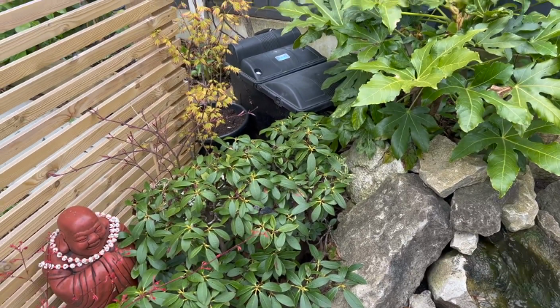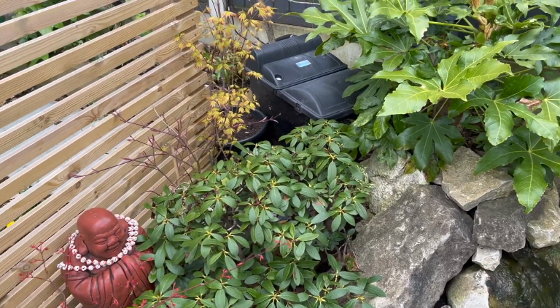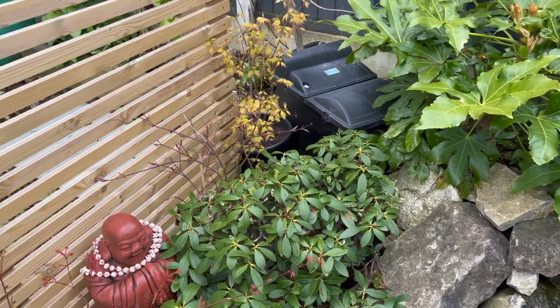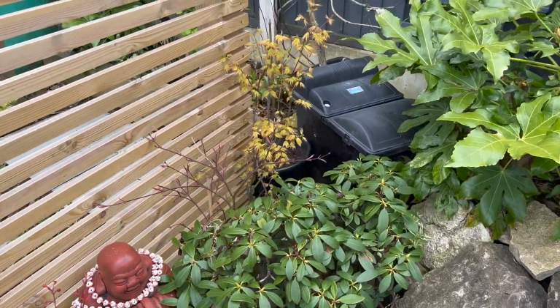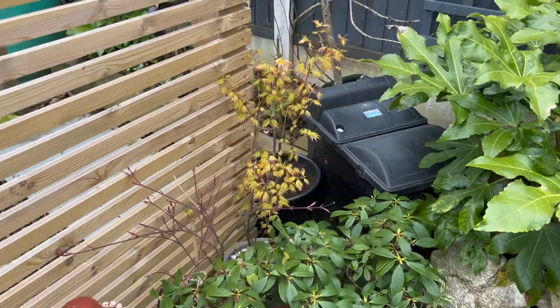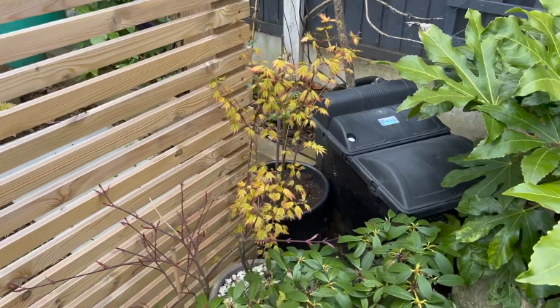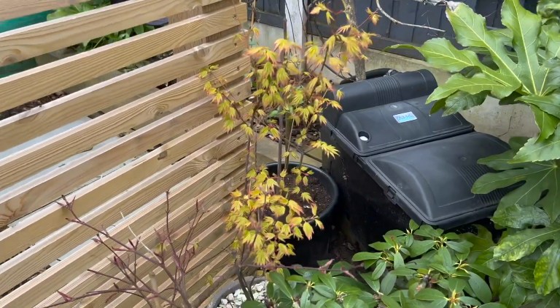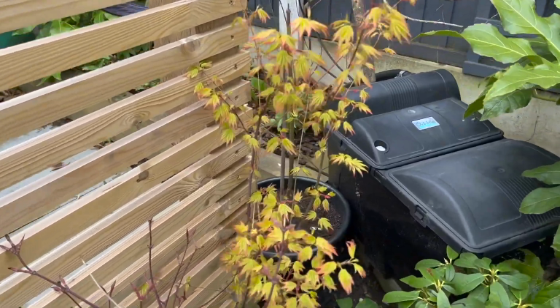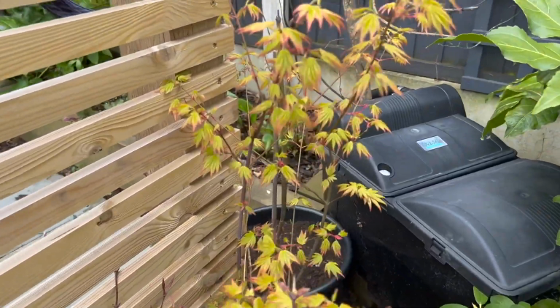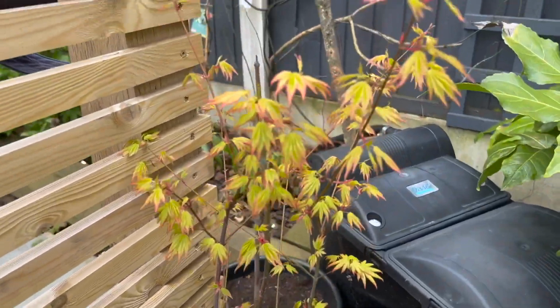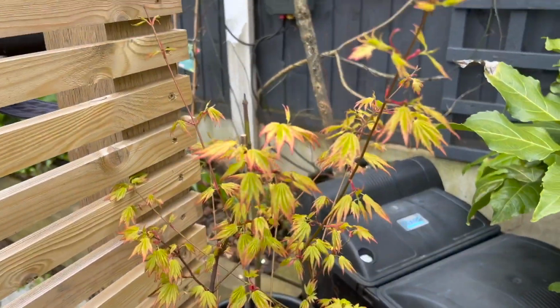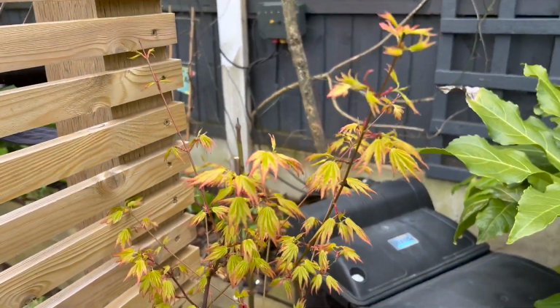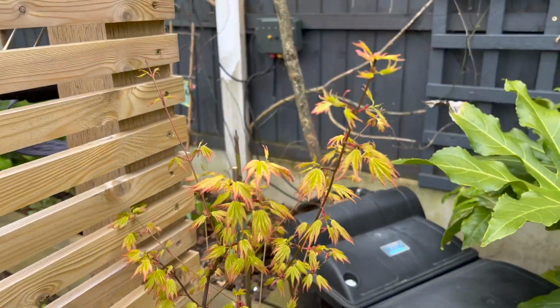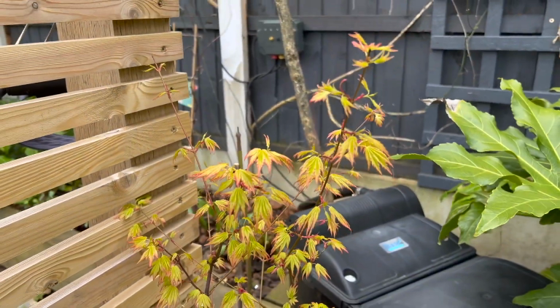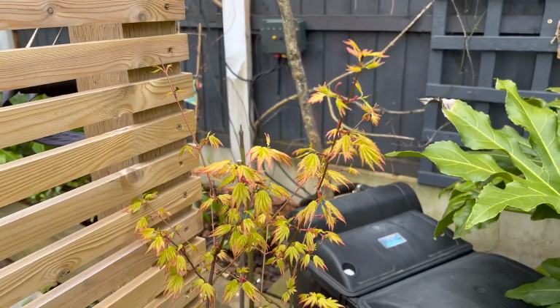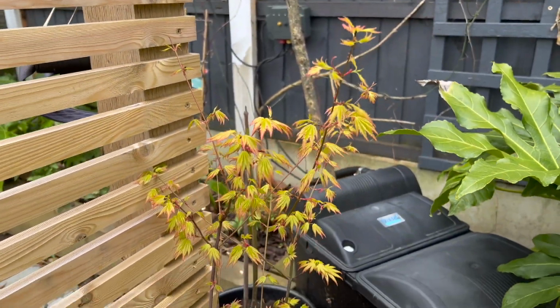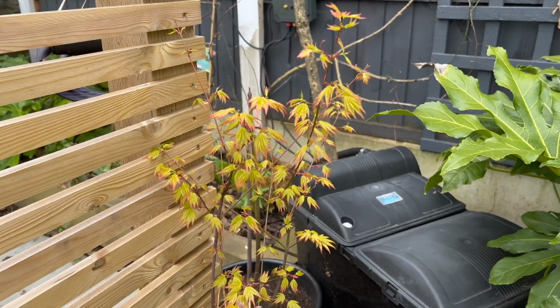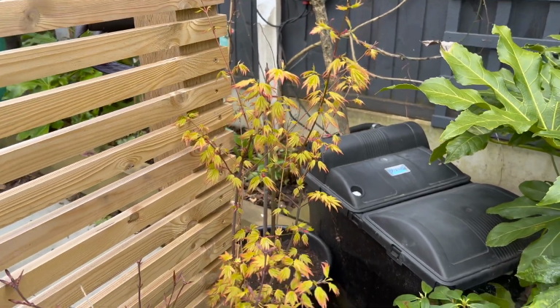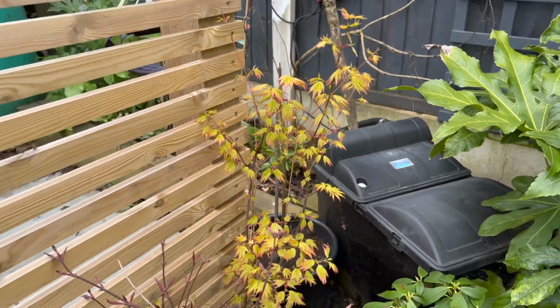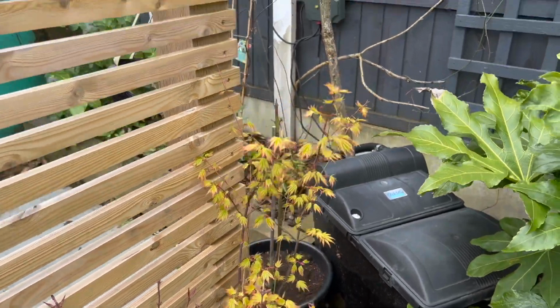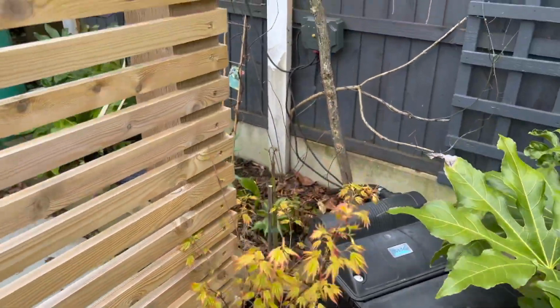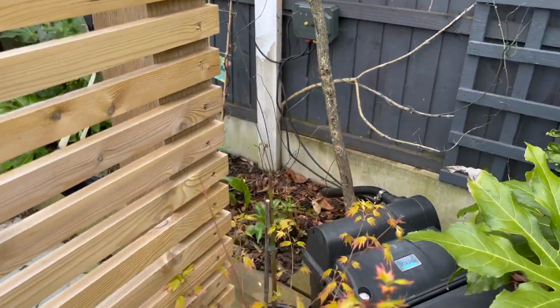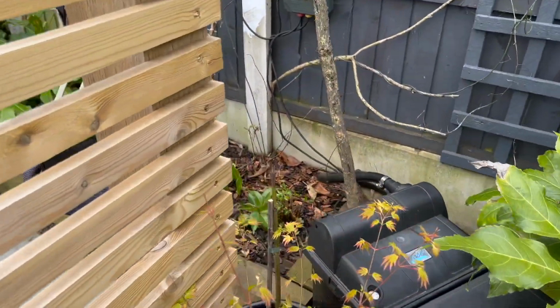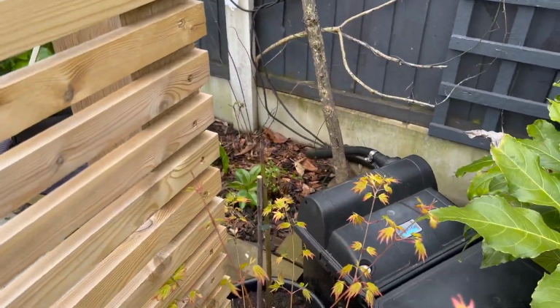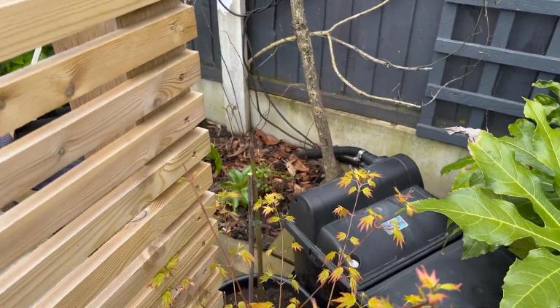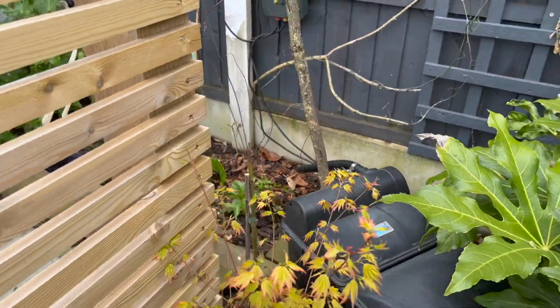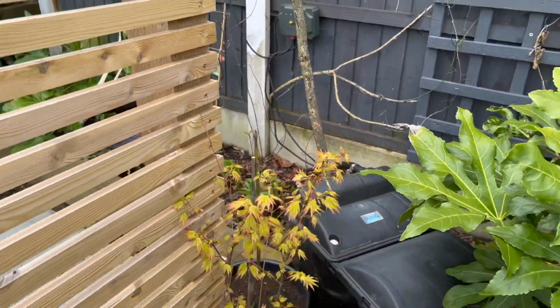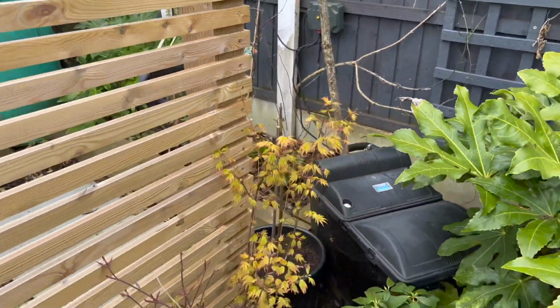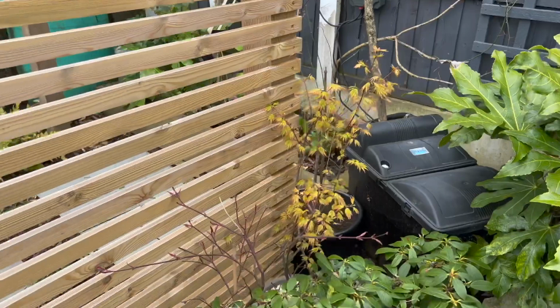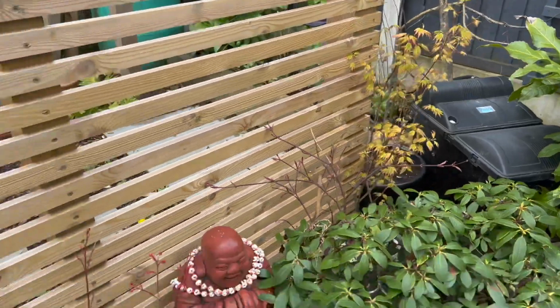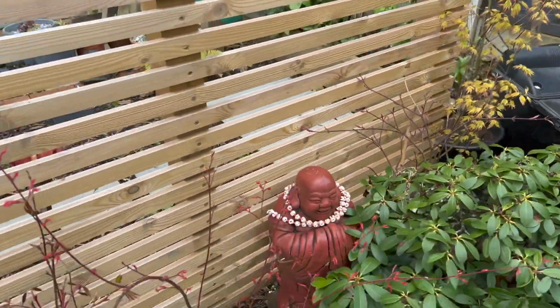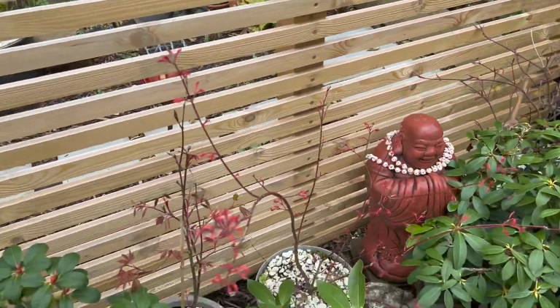Look at this — the acers are waking up, look how beautiful that is! That's a foxglove tree behind it, so hopefully that takes off this year.